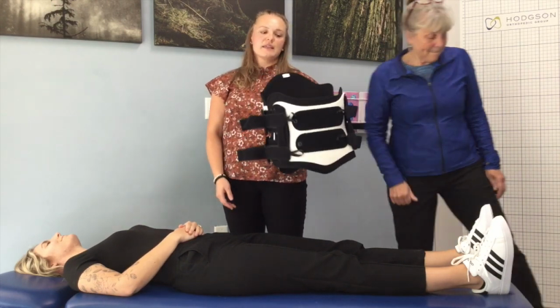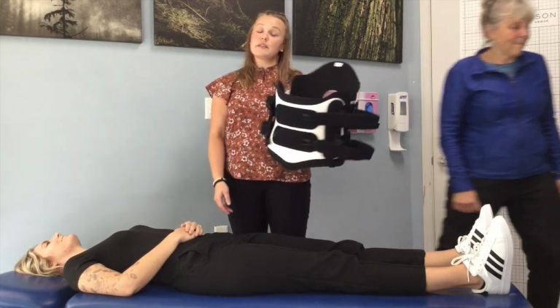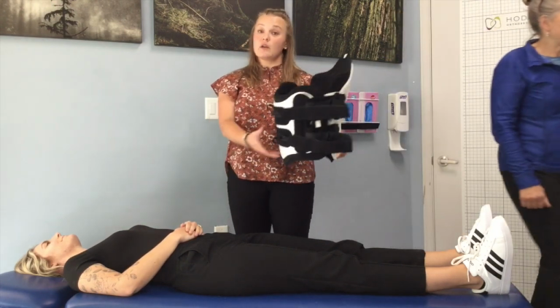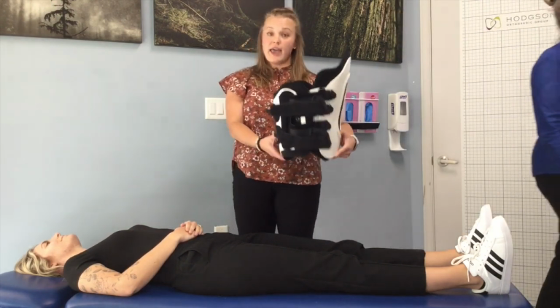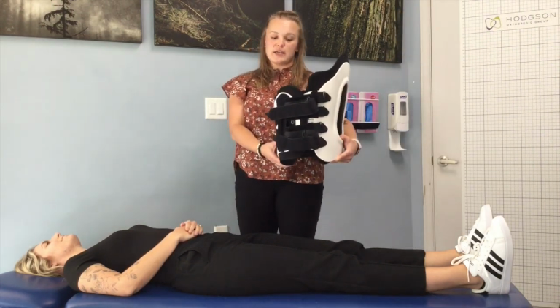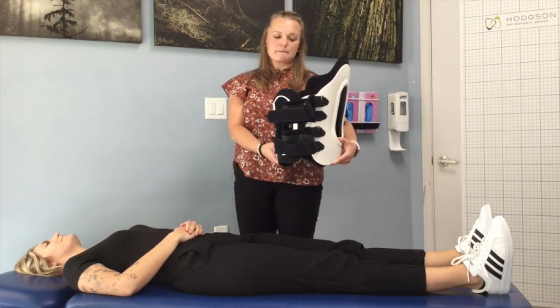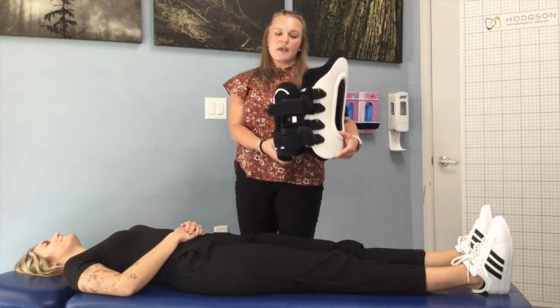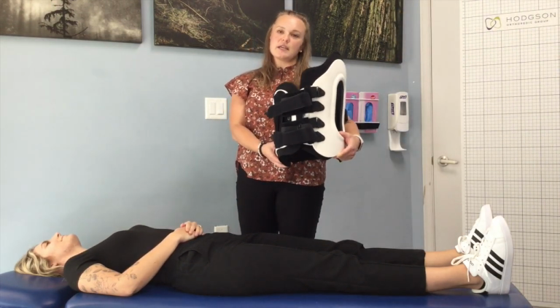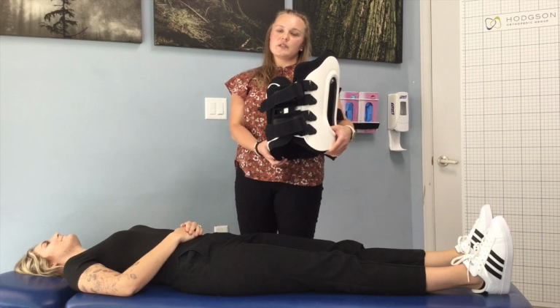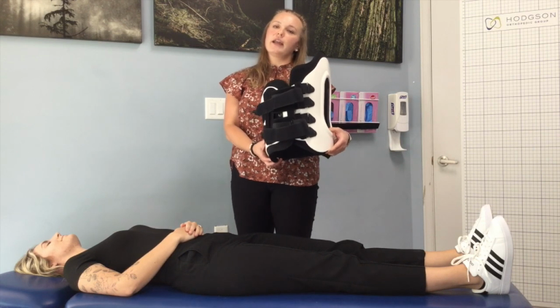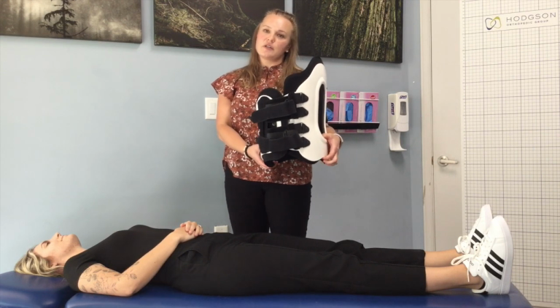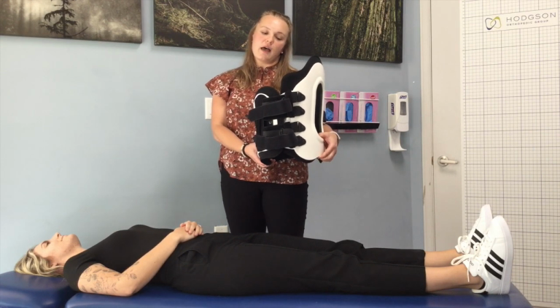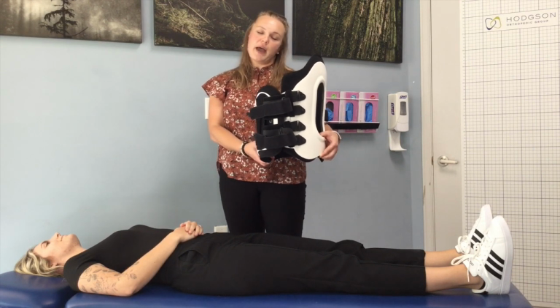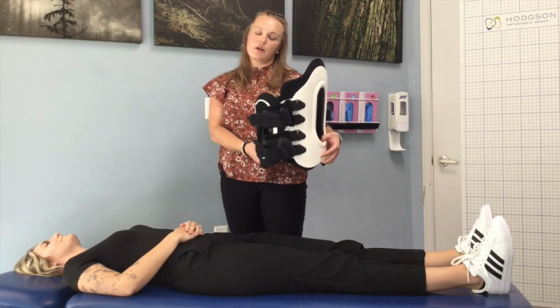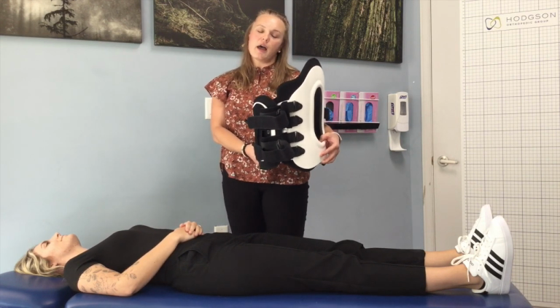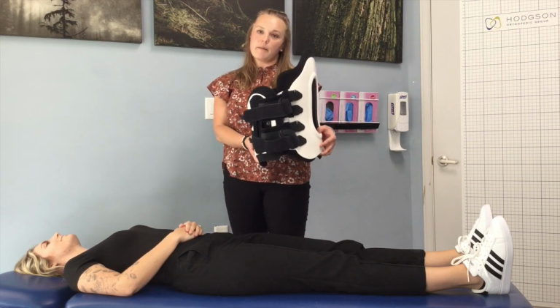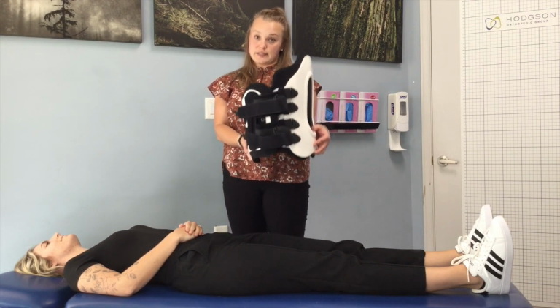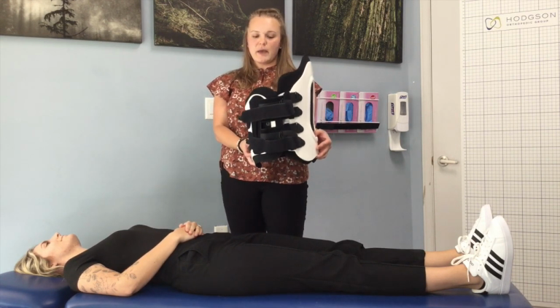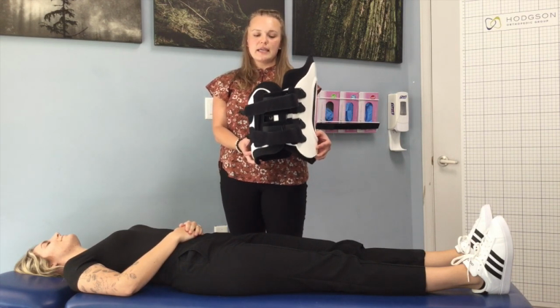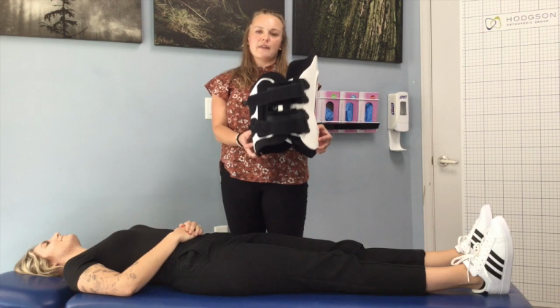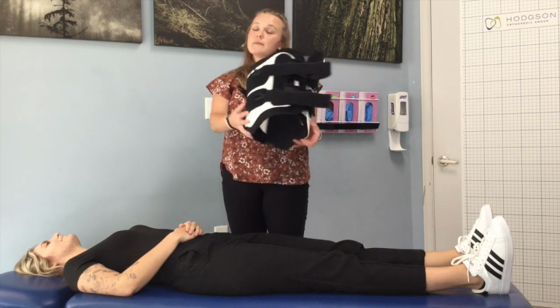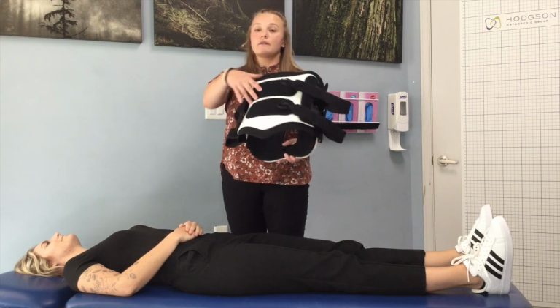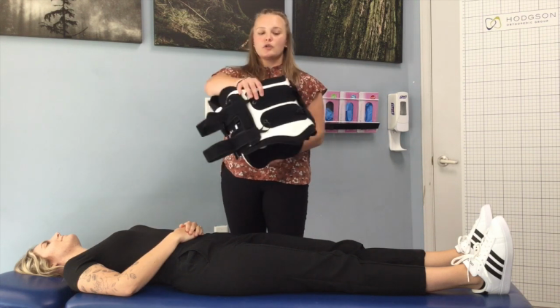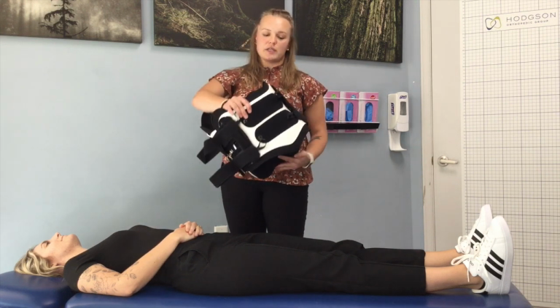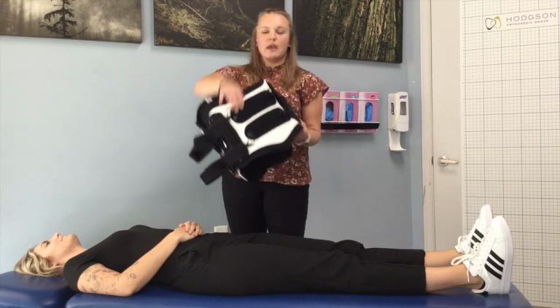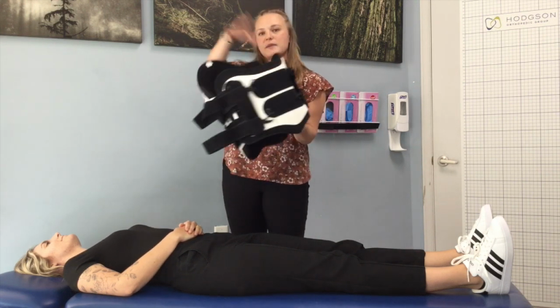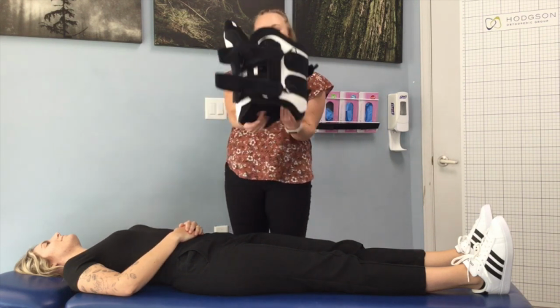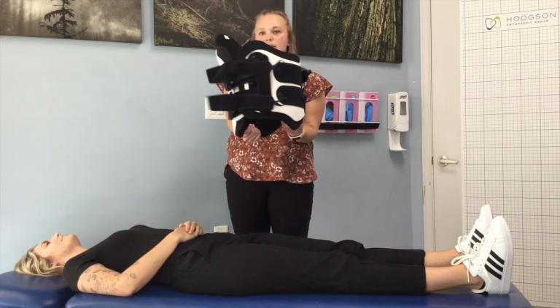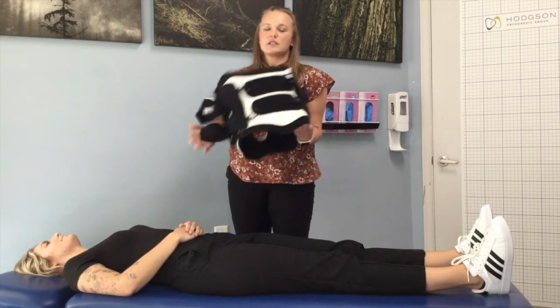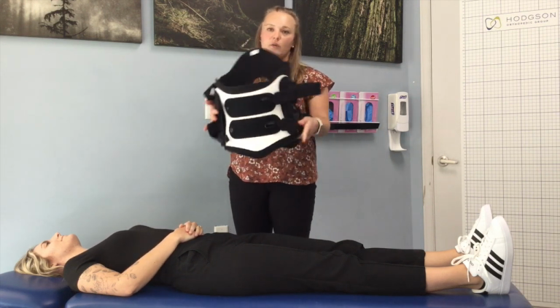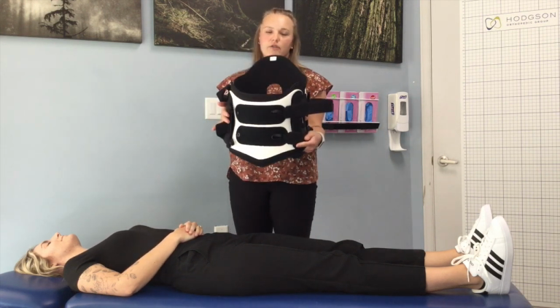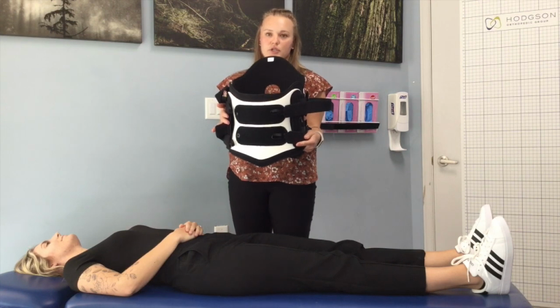This one specifically is called the Edge brace. This brace is going to be for any injuries, traumatic or non, of the lumbar or sacral spine. The brace is made out of two portions — a front piece and a back piece — and it's secured with Velcro closures.